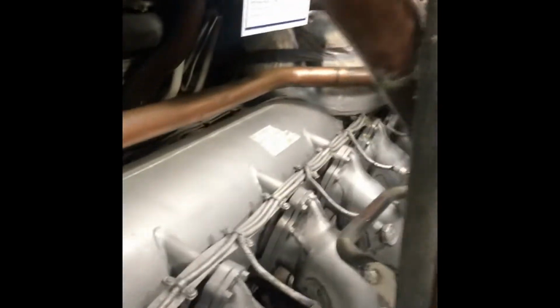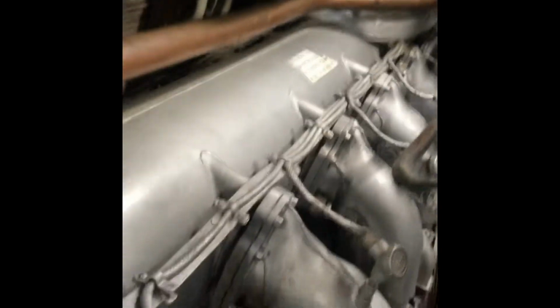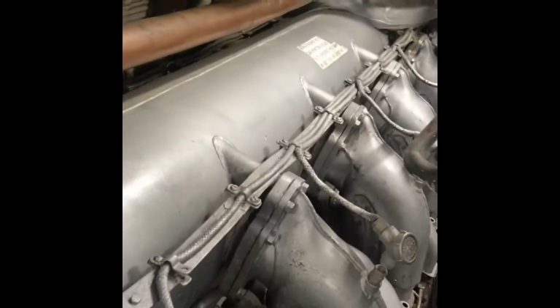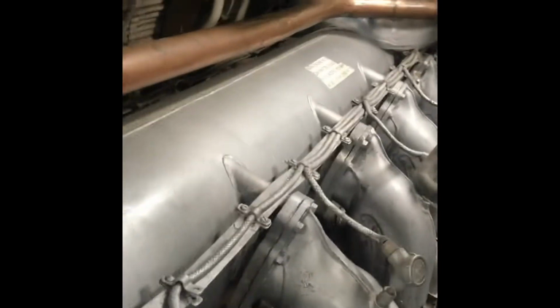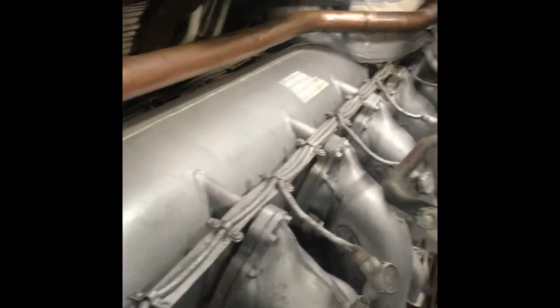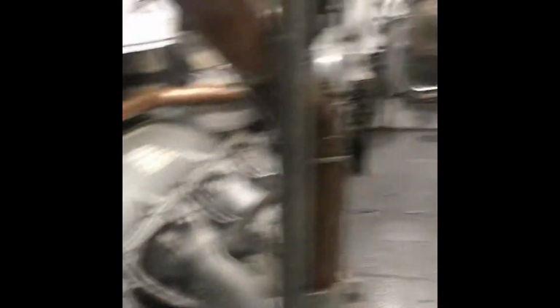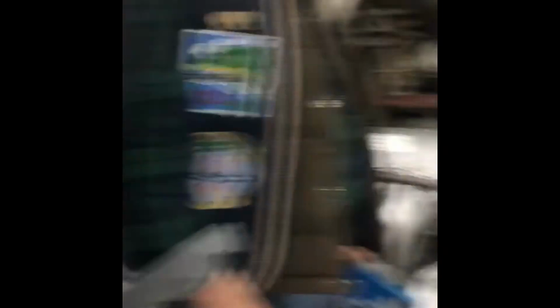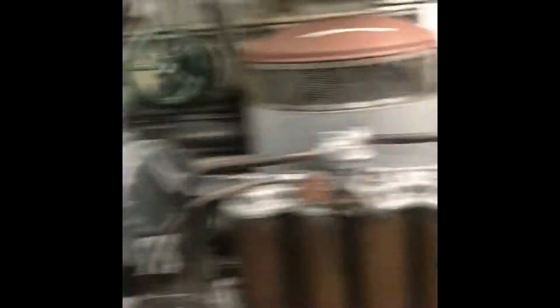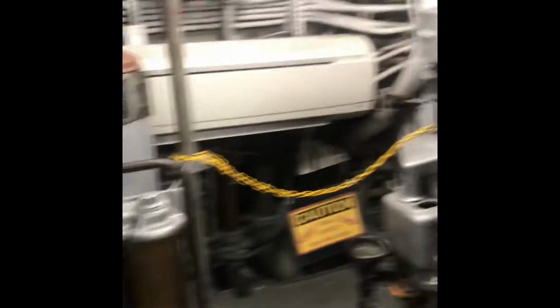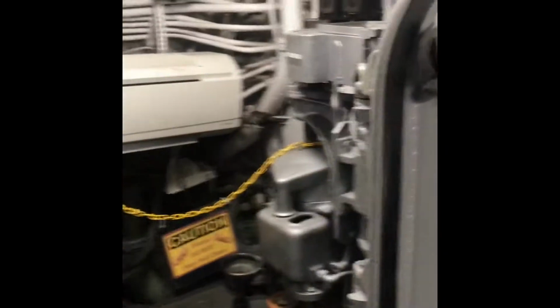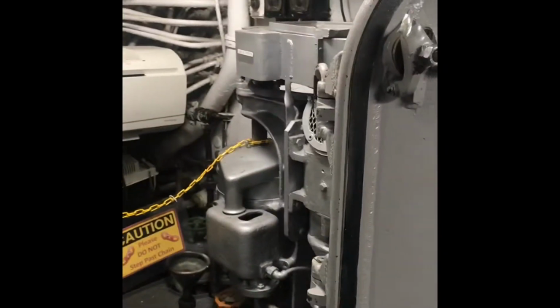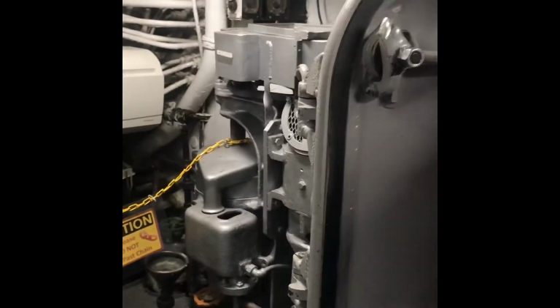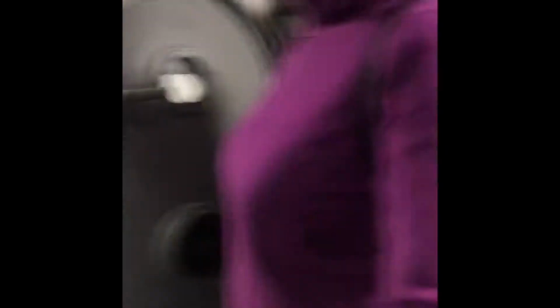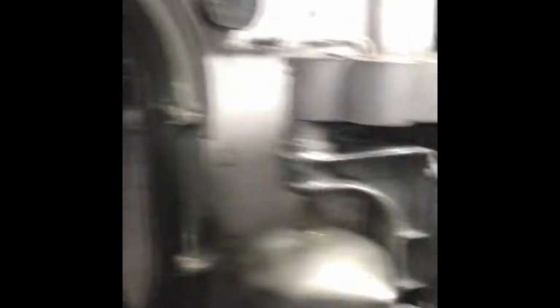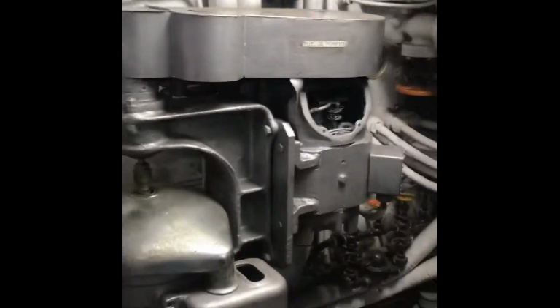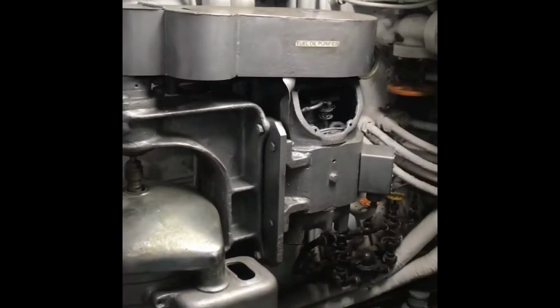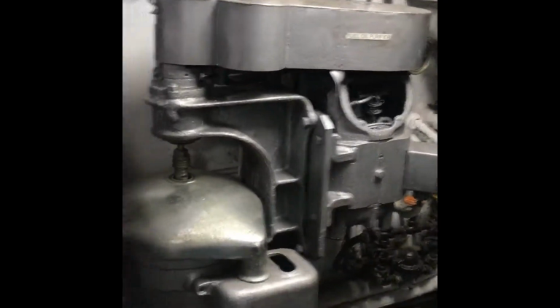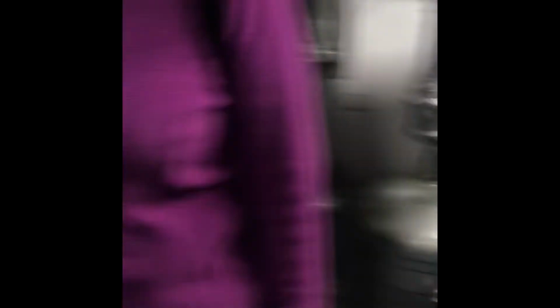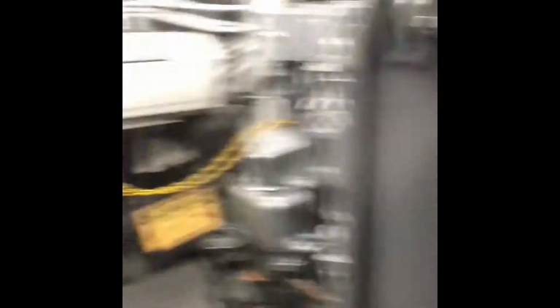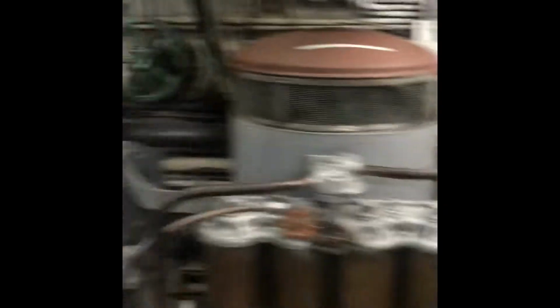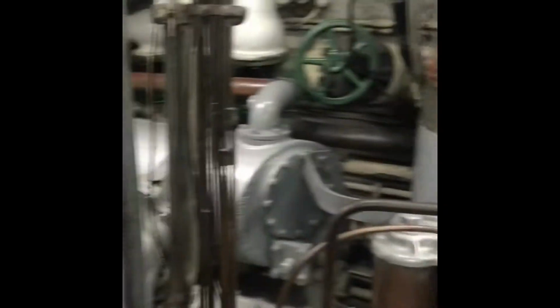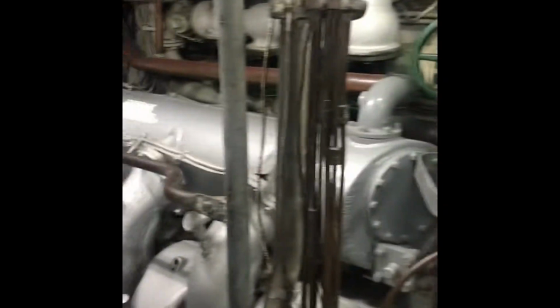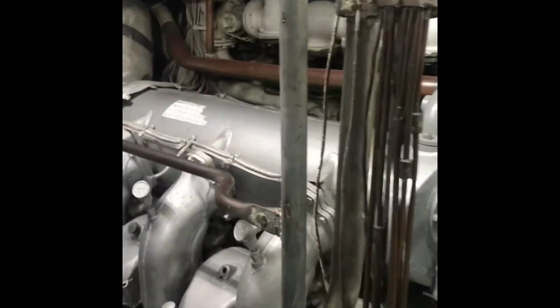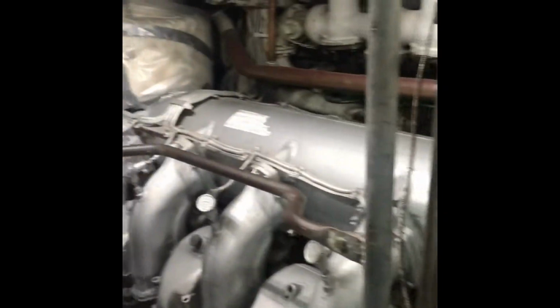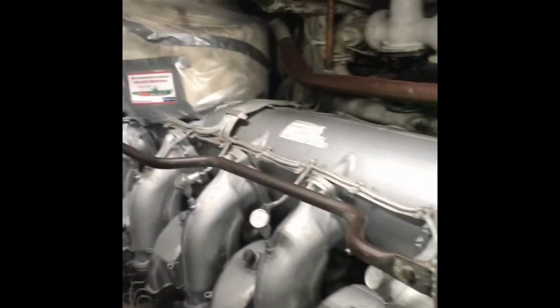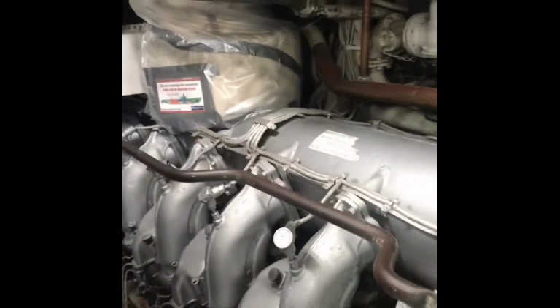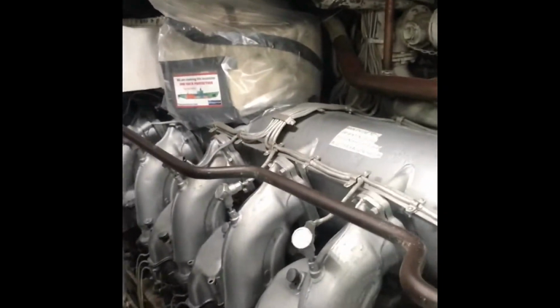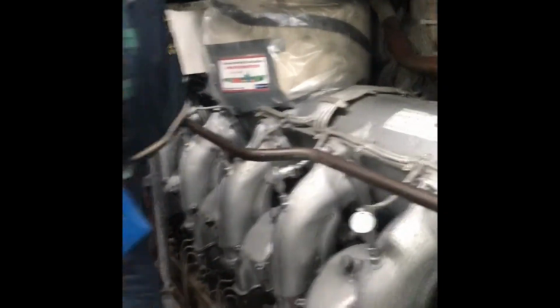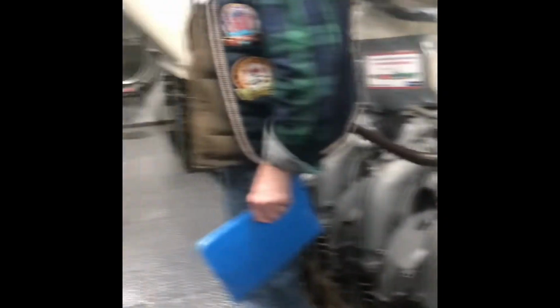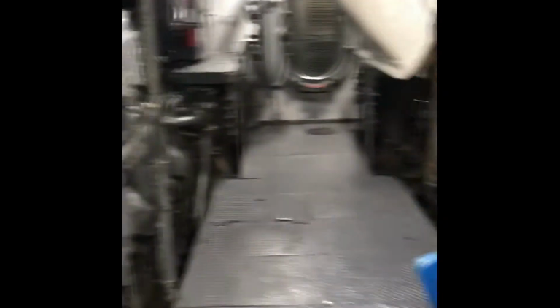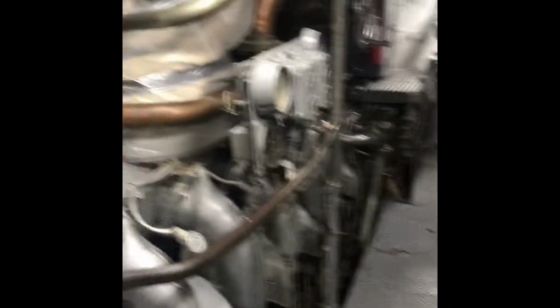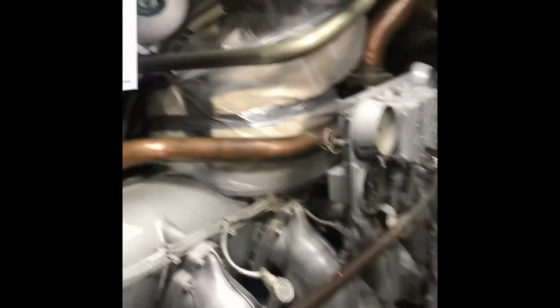There's a purifier for each of the engines — 1,600 horsepower each.